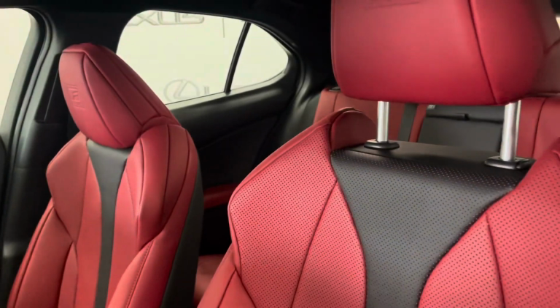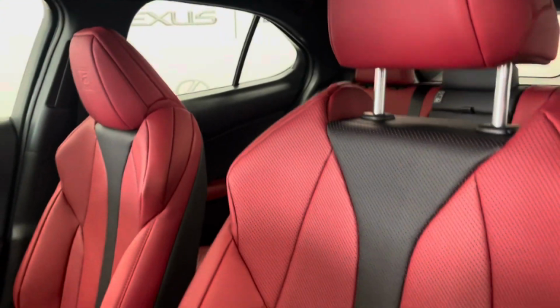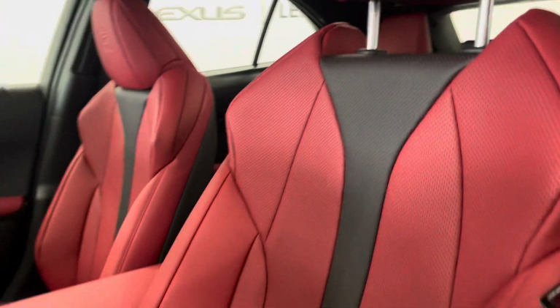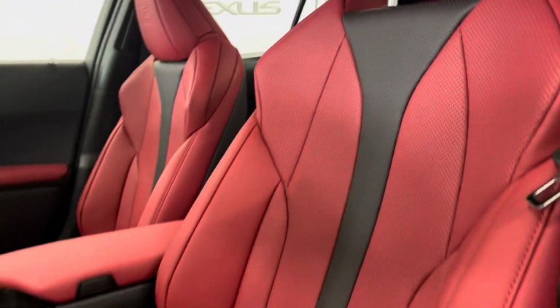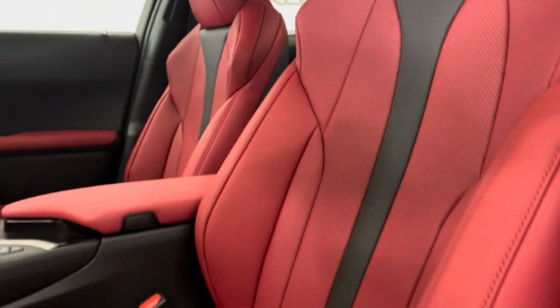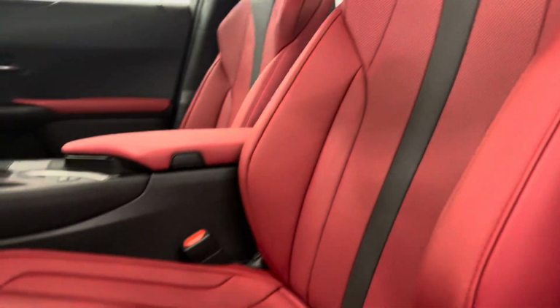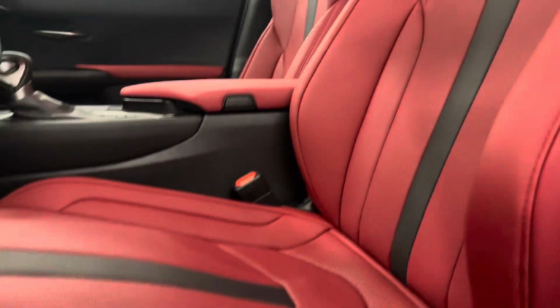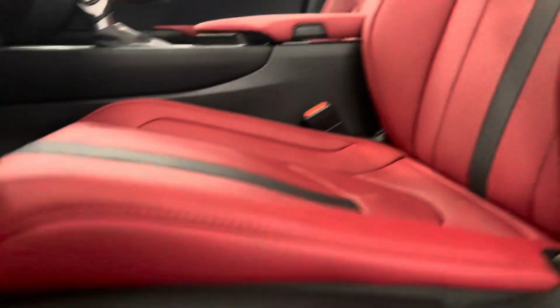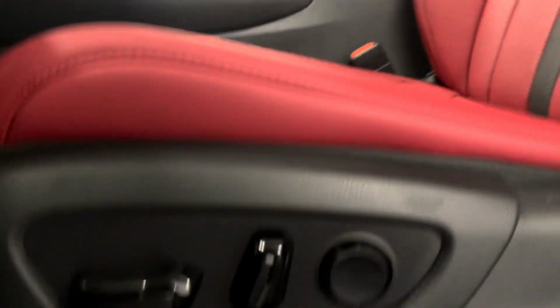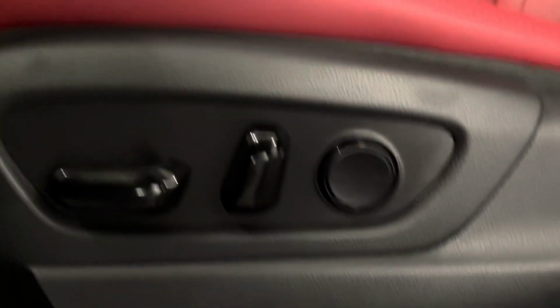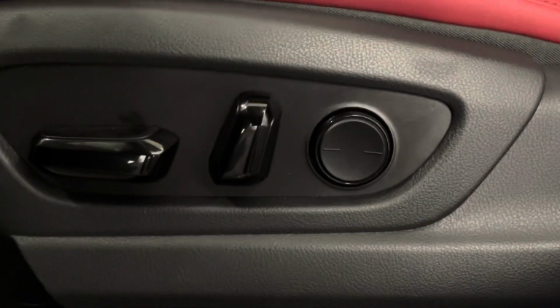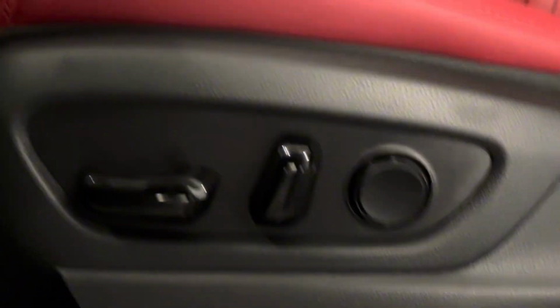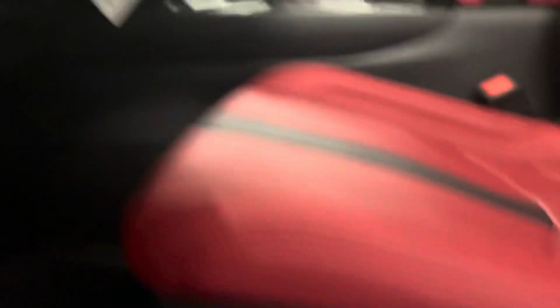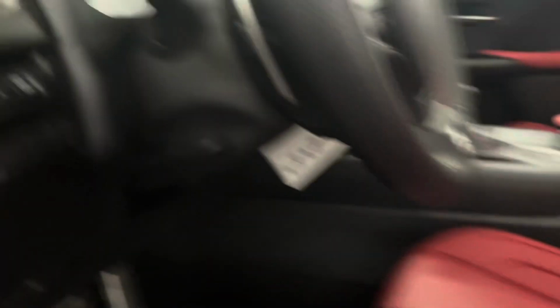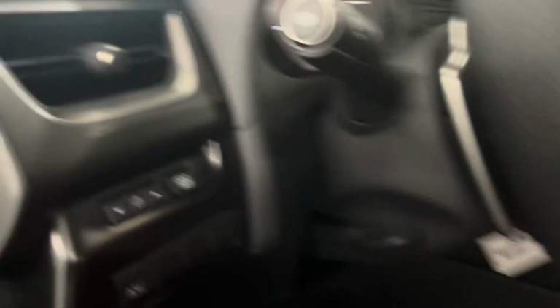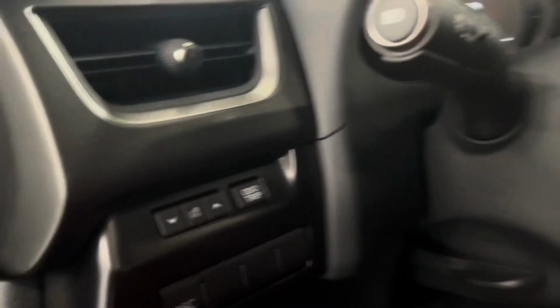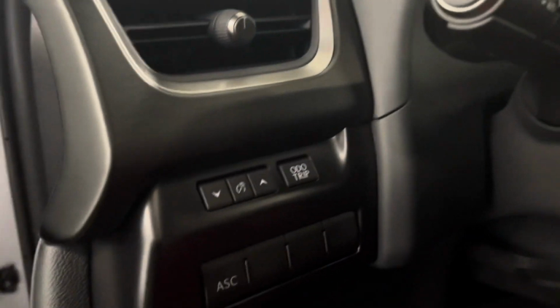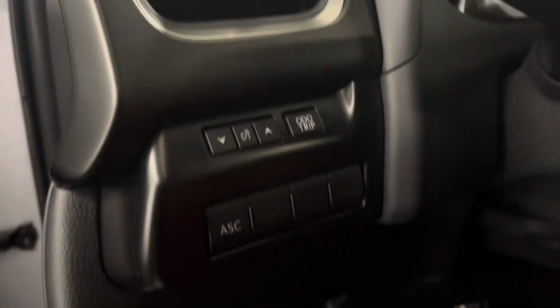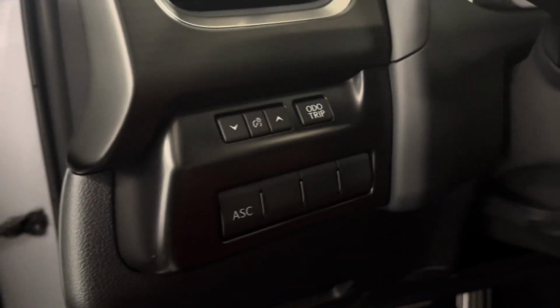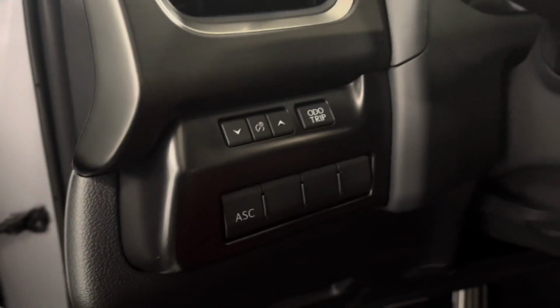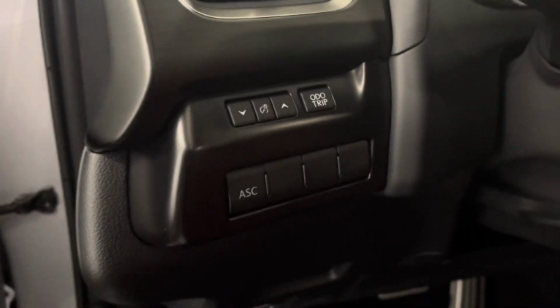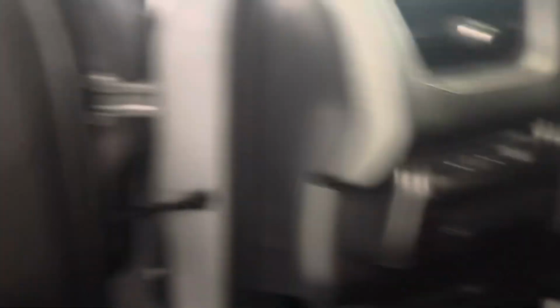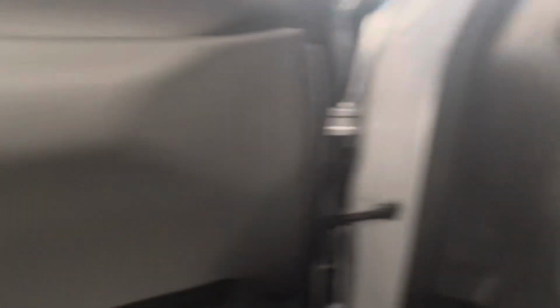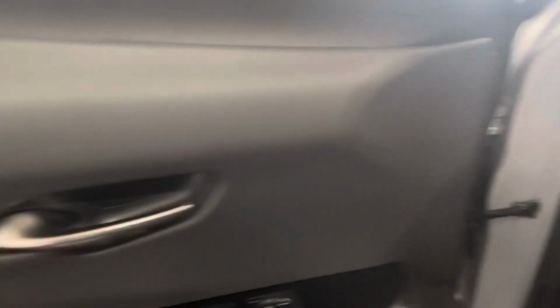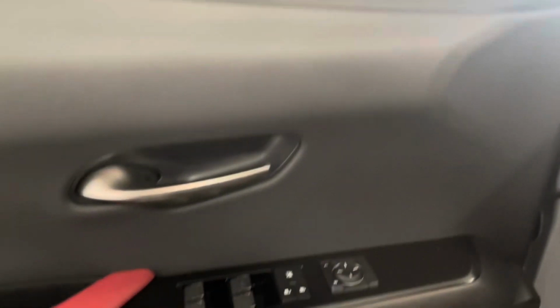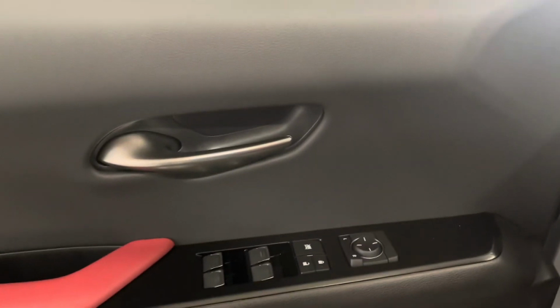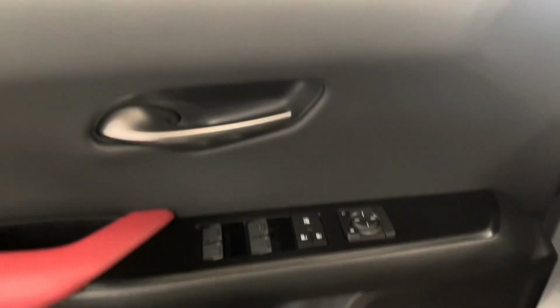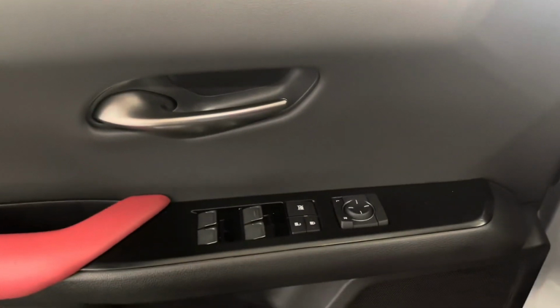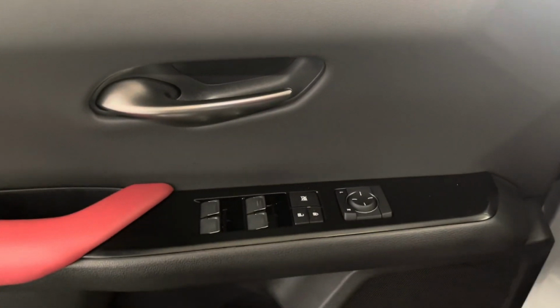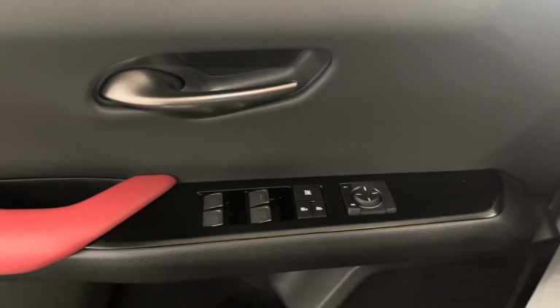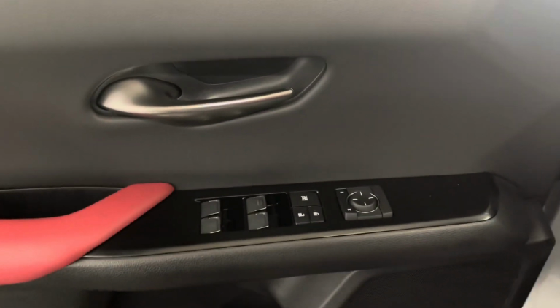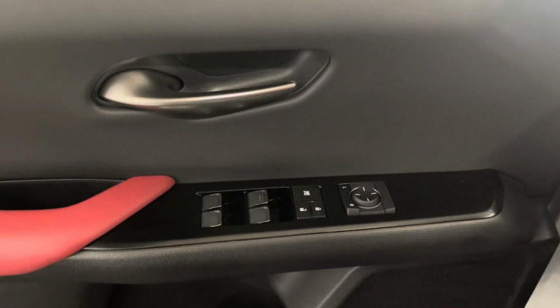Inside you have circuit red leather interior with 8-way power seats. The steering wheel has your active sound control, and over on your door panel is your power windows, doors, and side mirror controls.